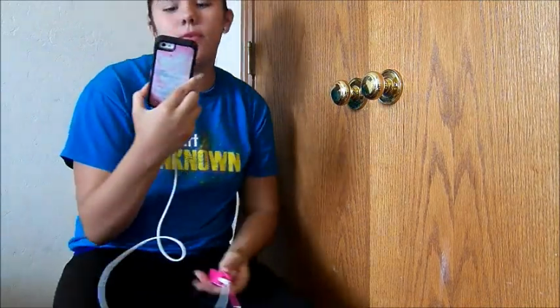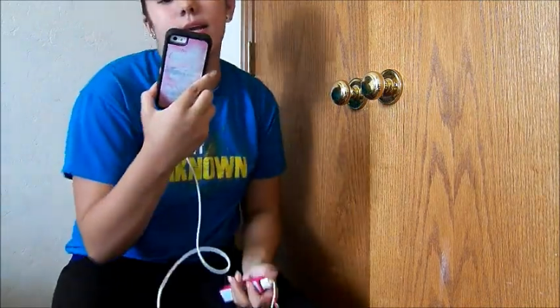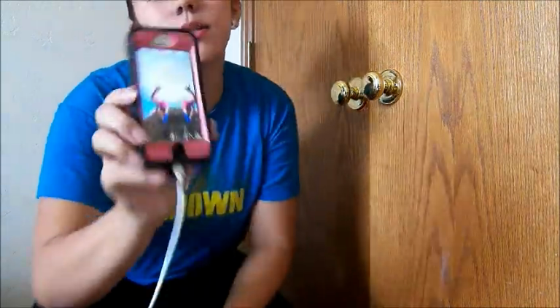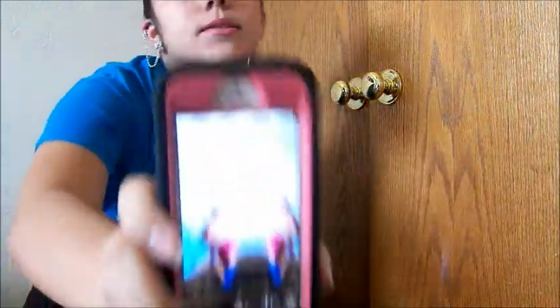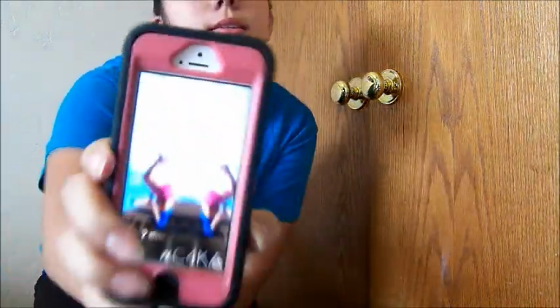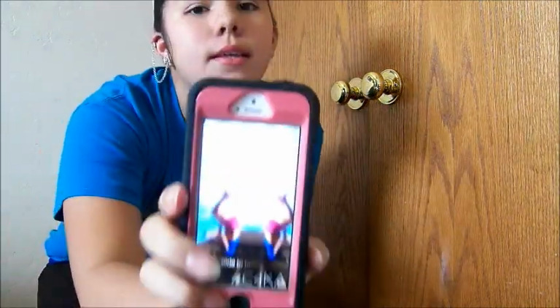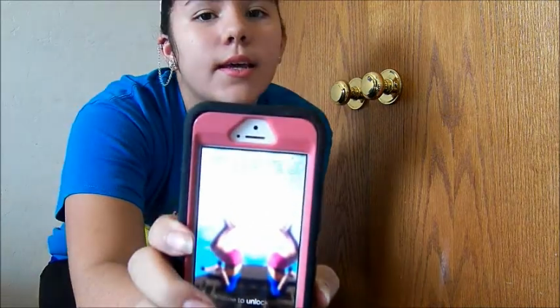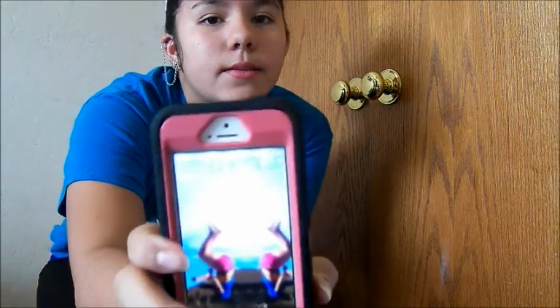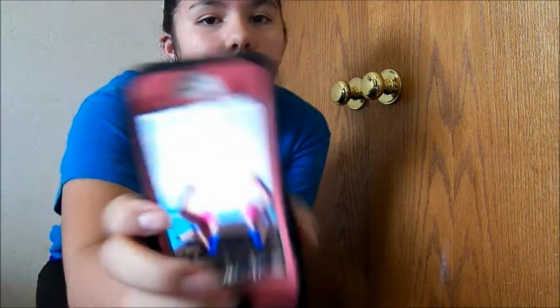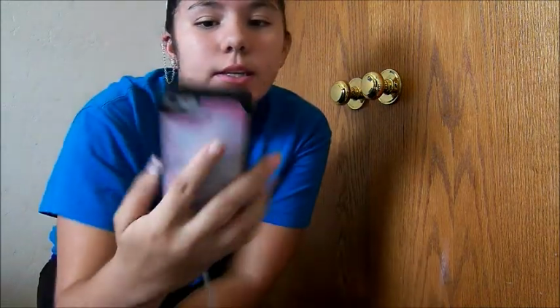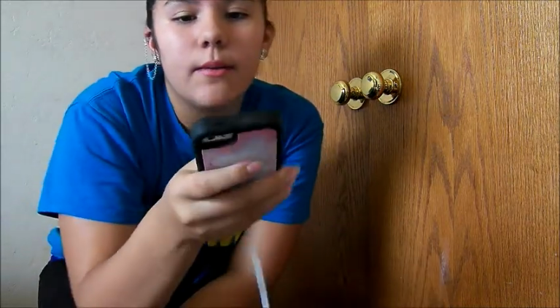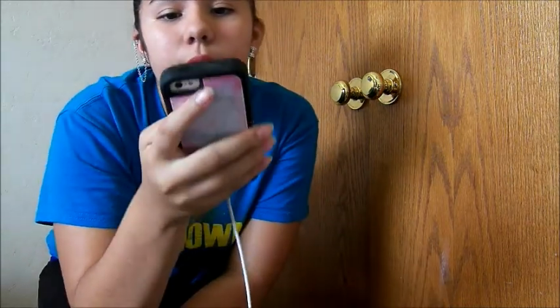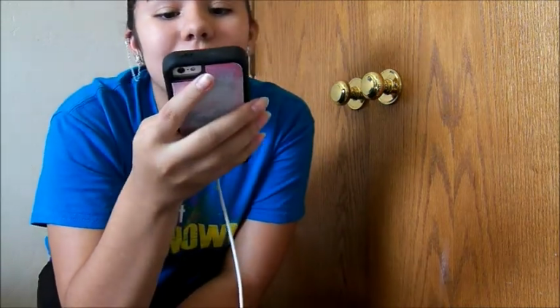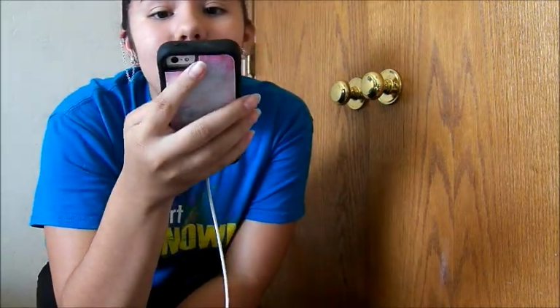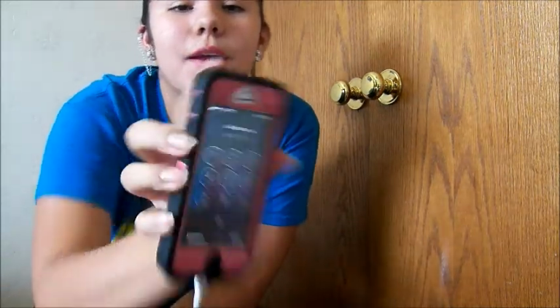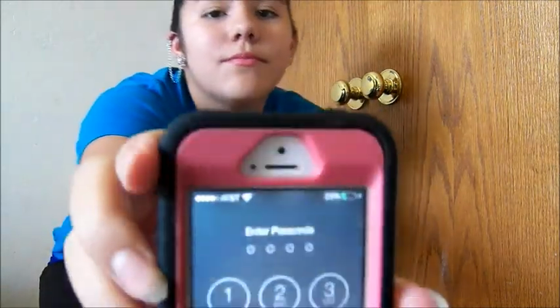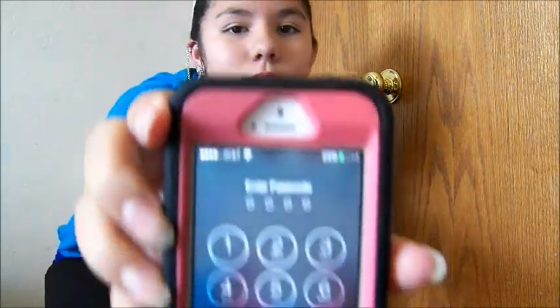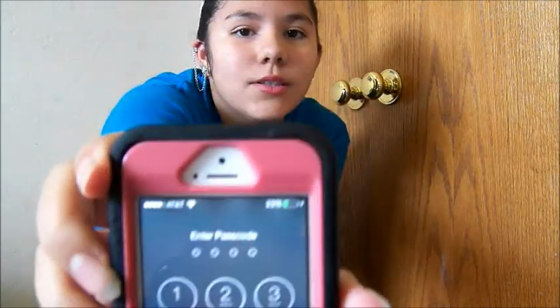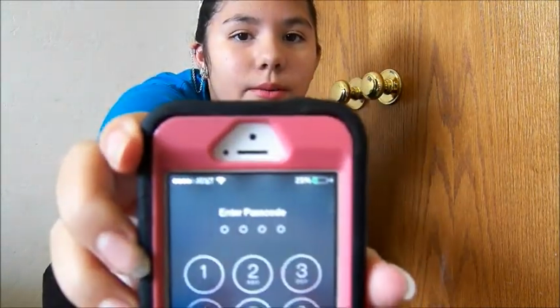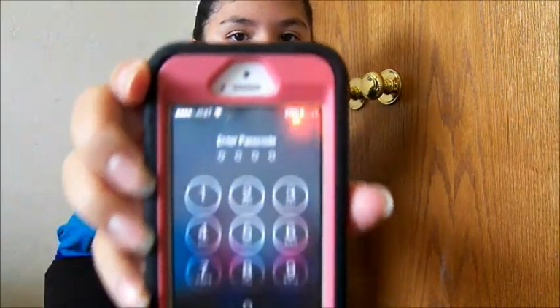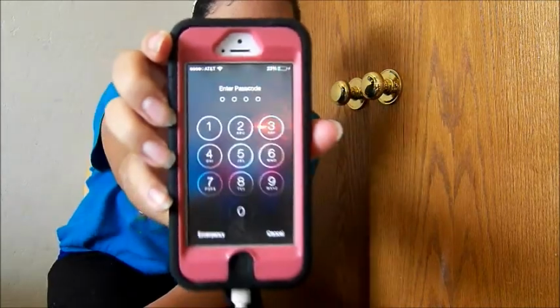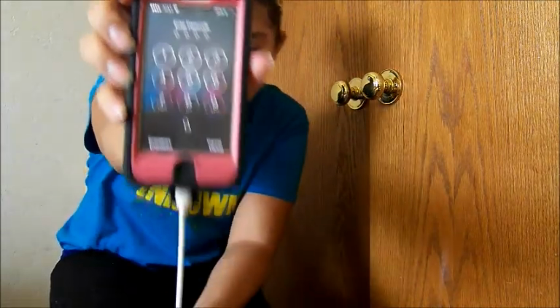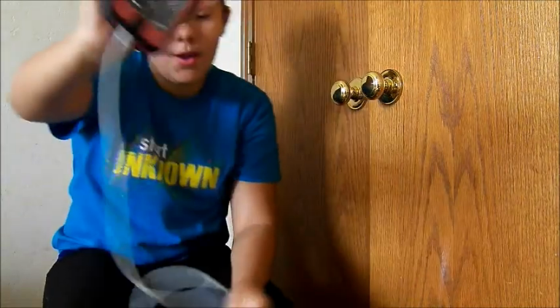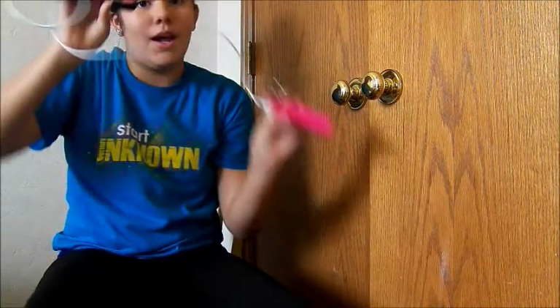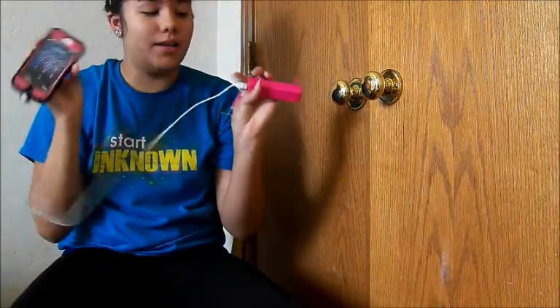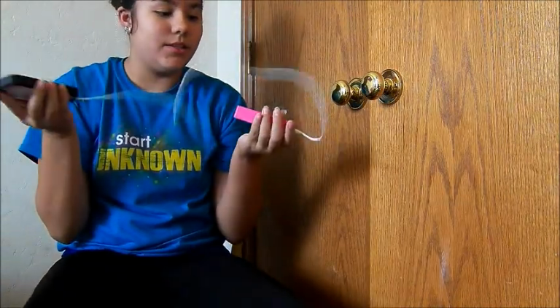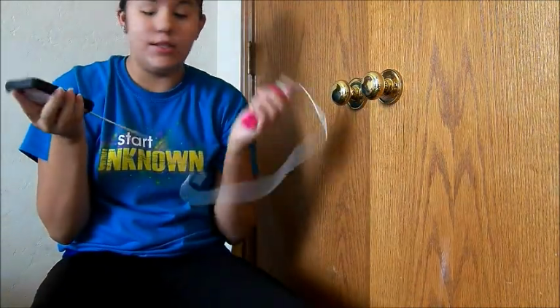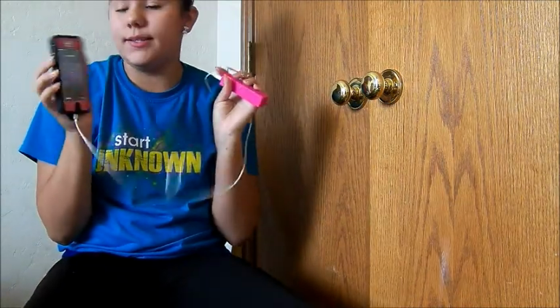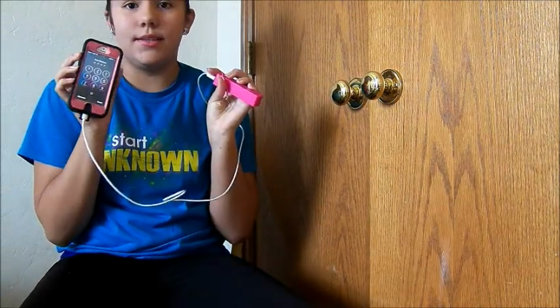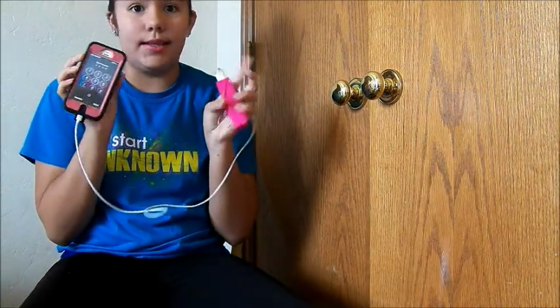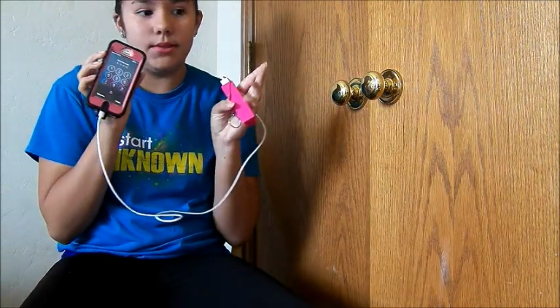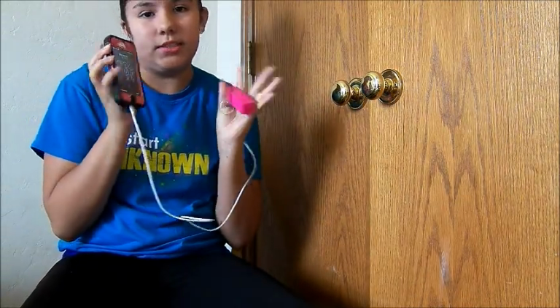My phone's at 50% and it's been charging it. I don't know if you guys can tell there, but you guys can probably tell now. And it just — it works wonders.